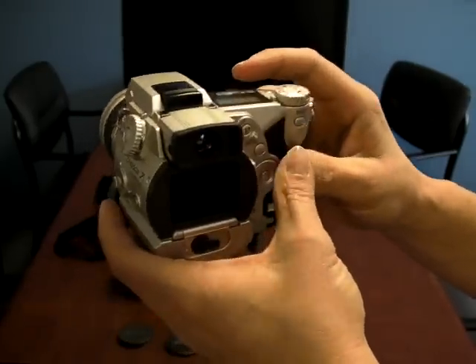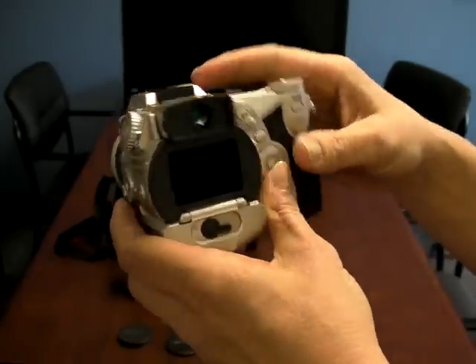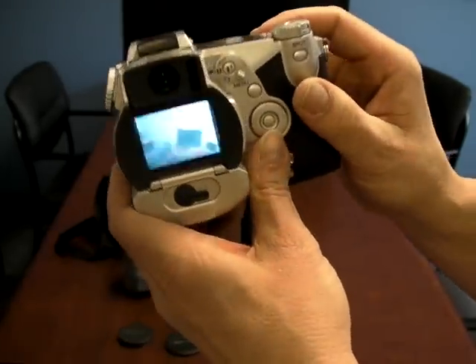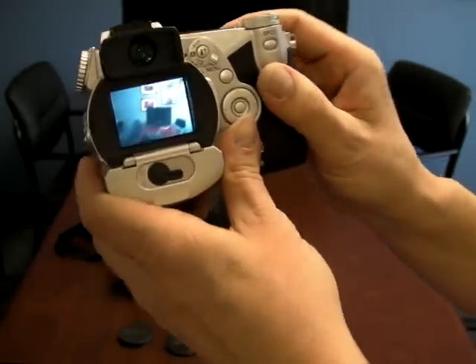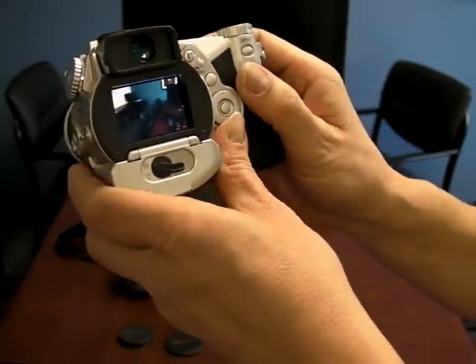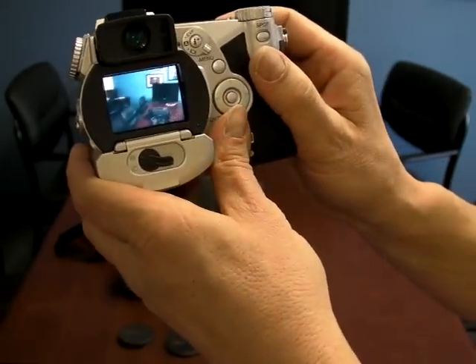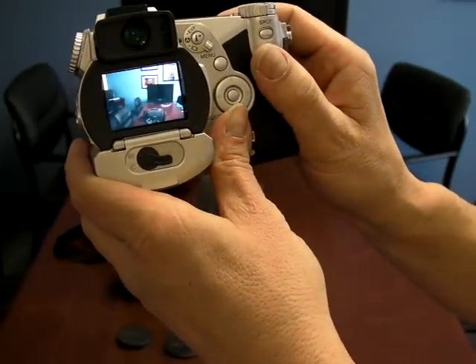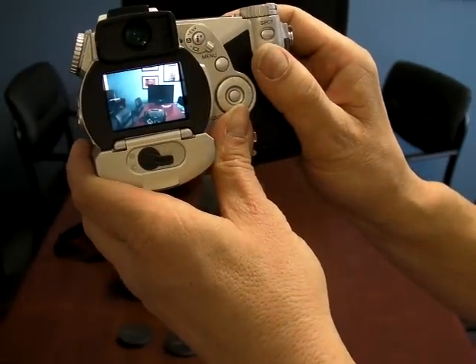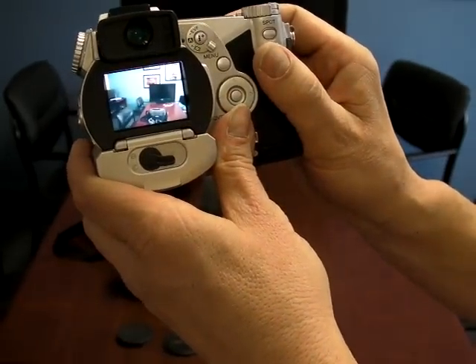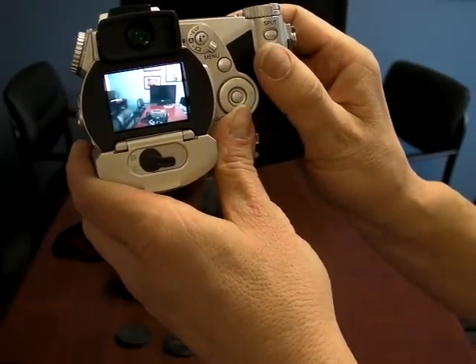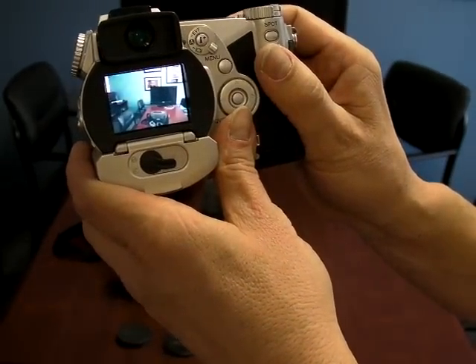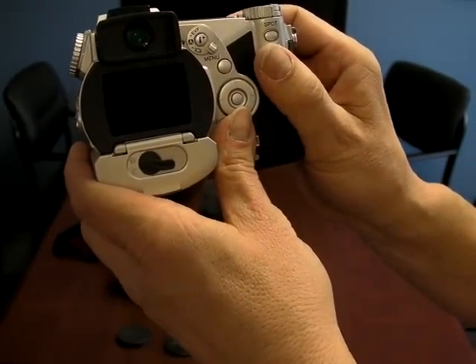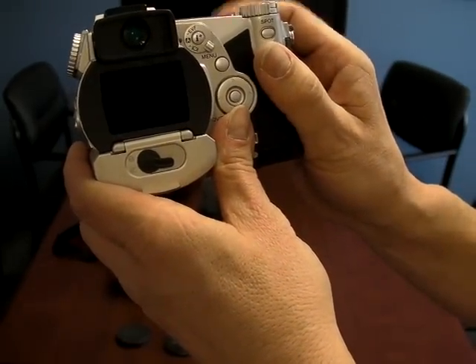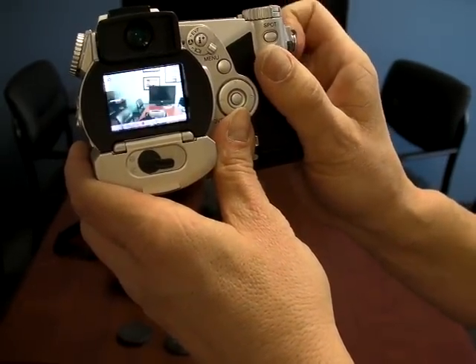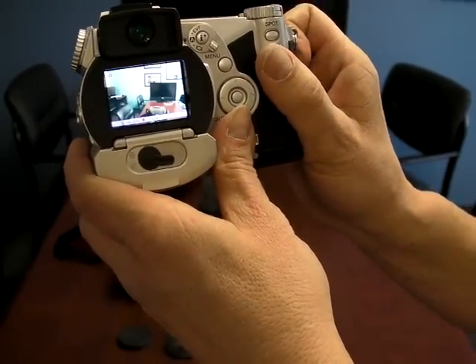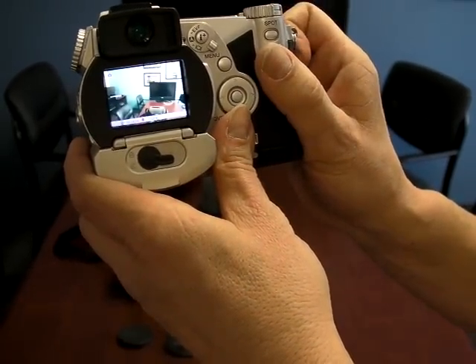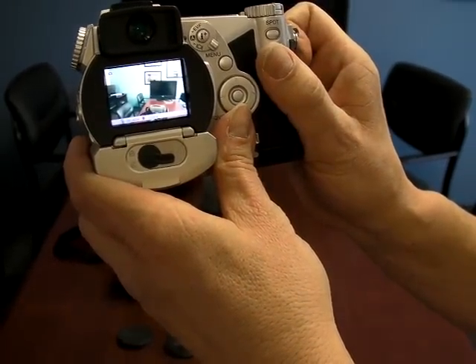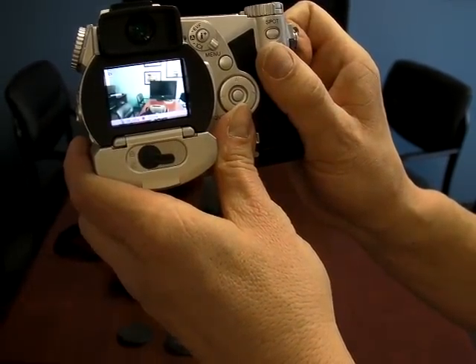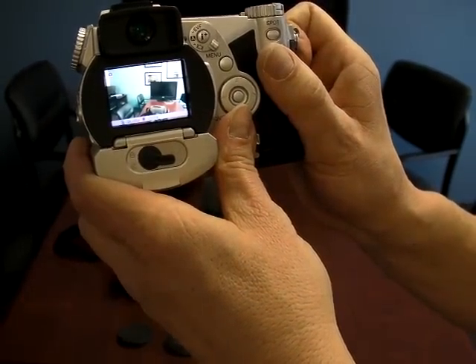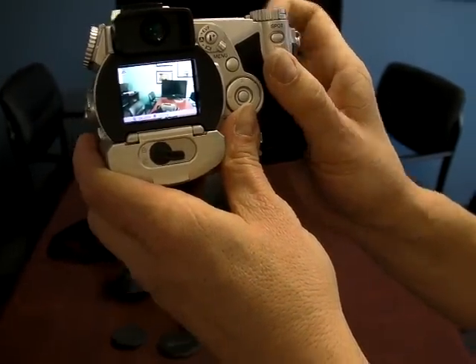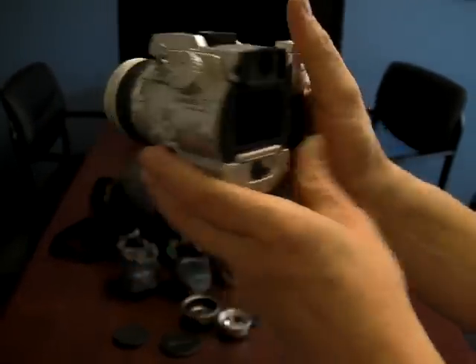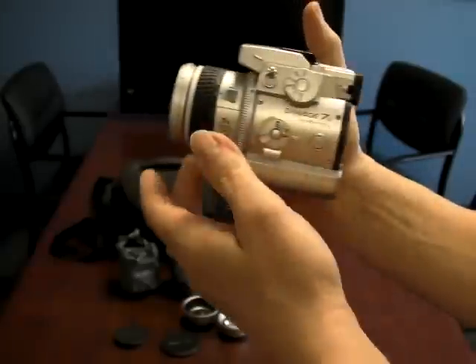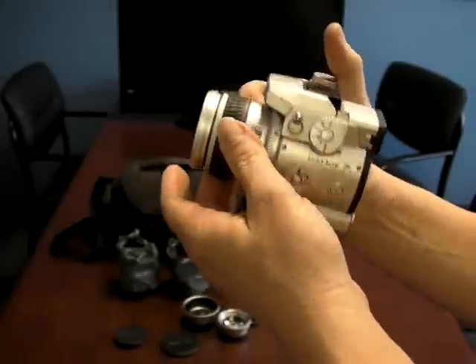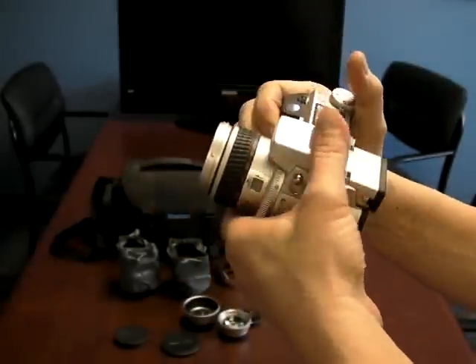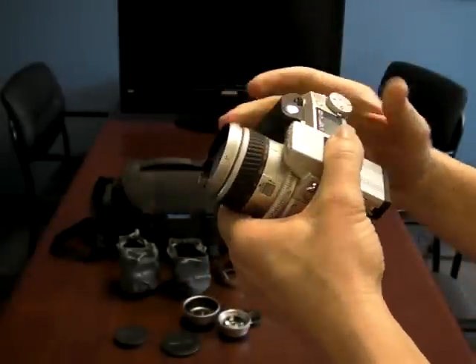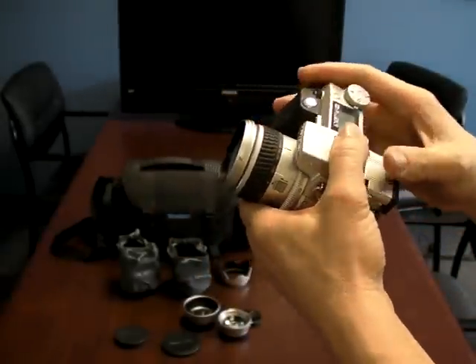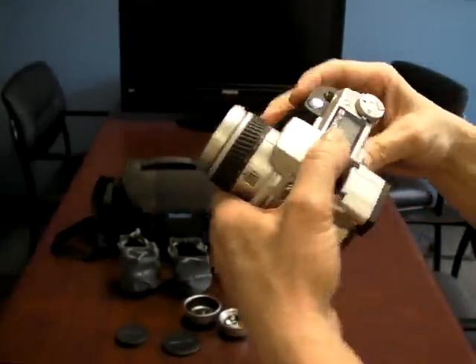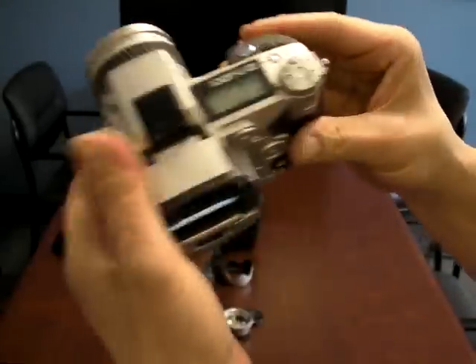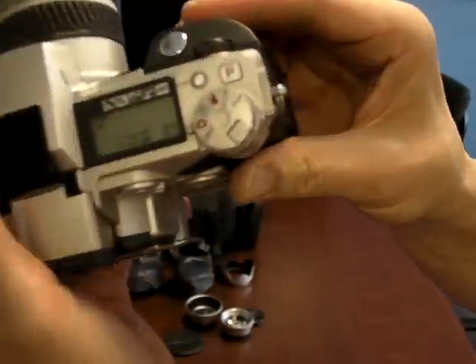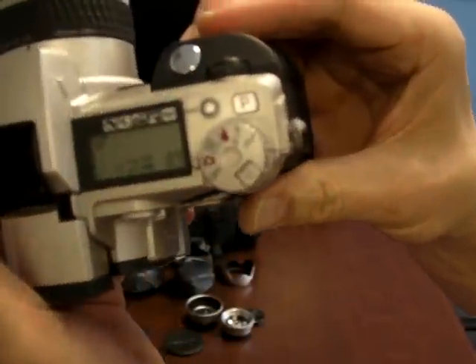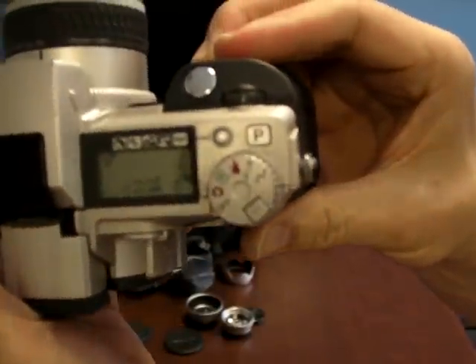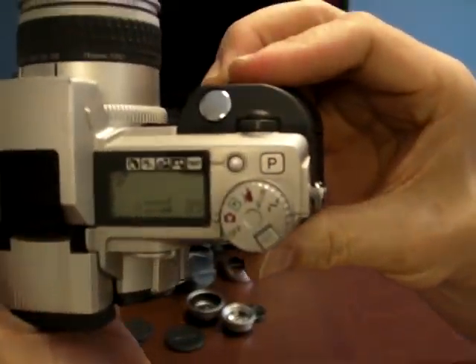I'm going to take a picture here so you can see that it is functioning. There we go — it's fully functional. Here's the display, you can see there.